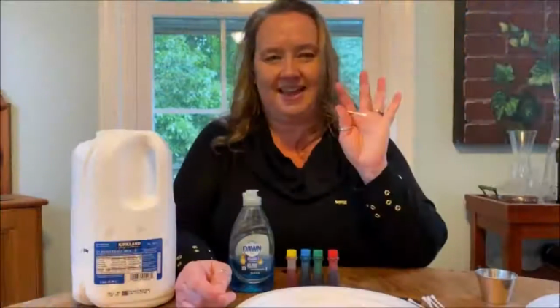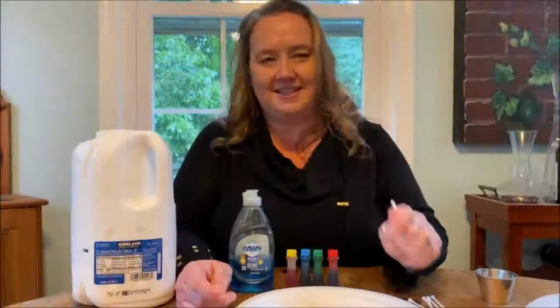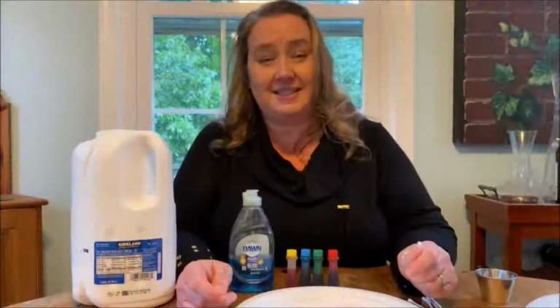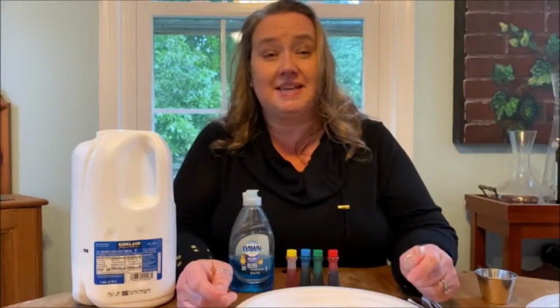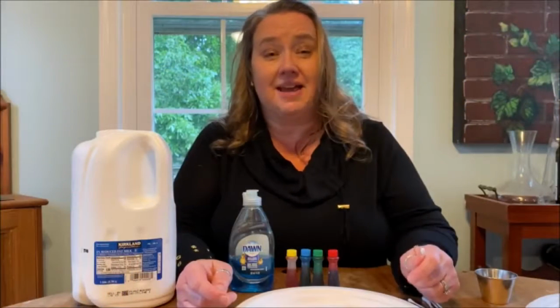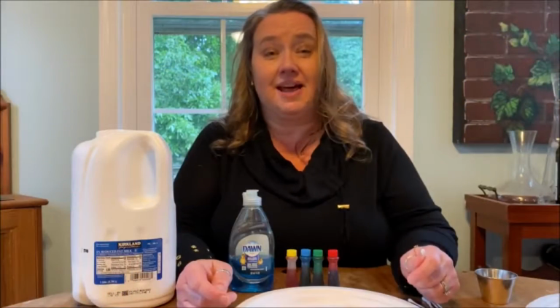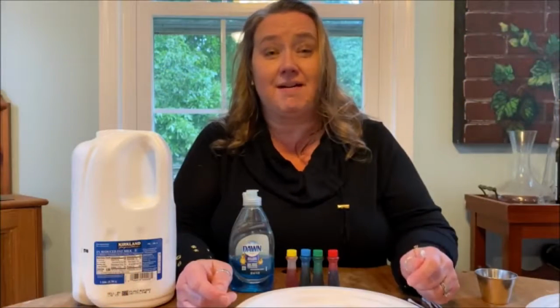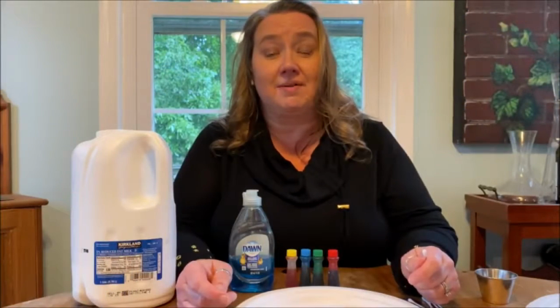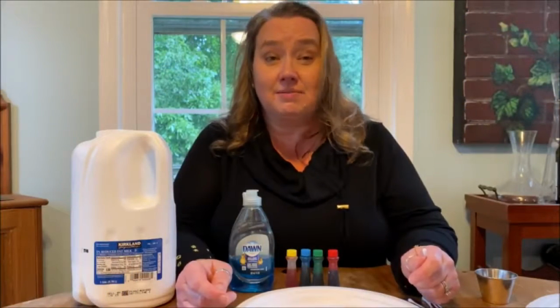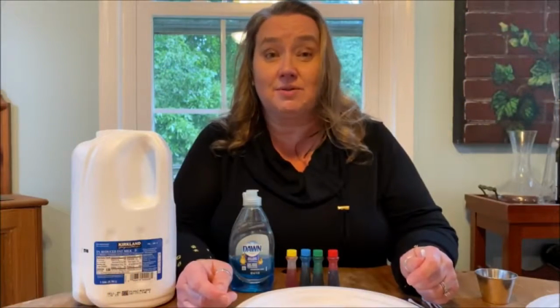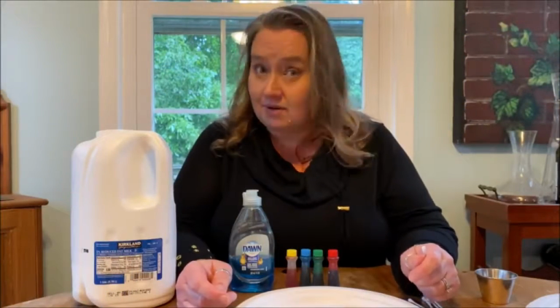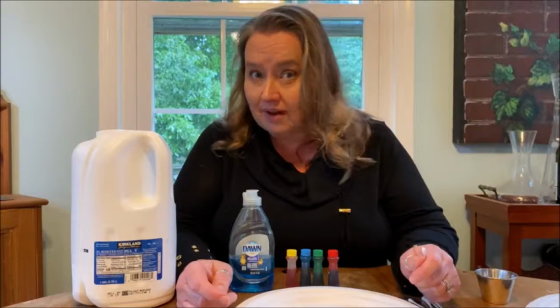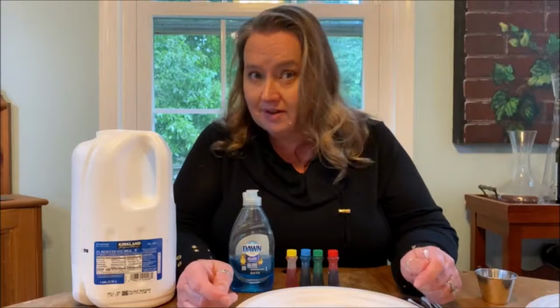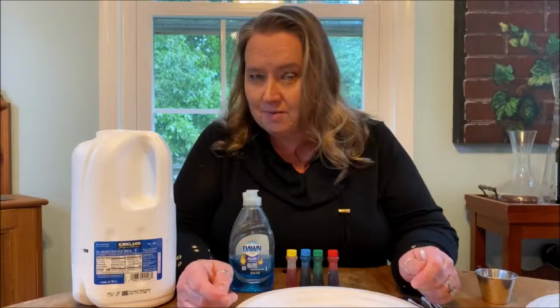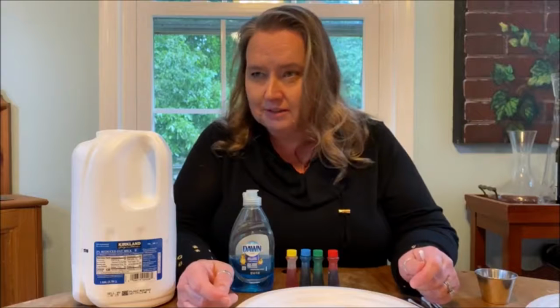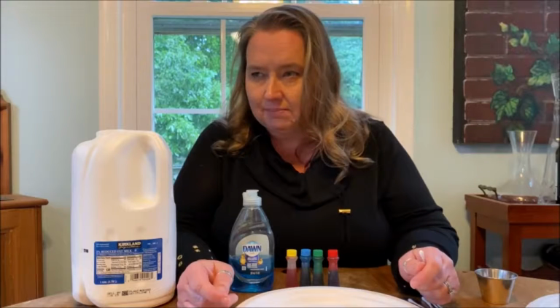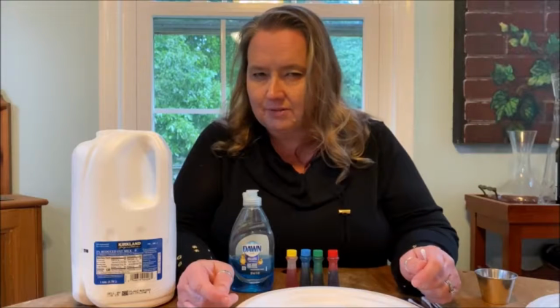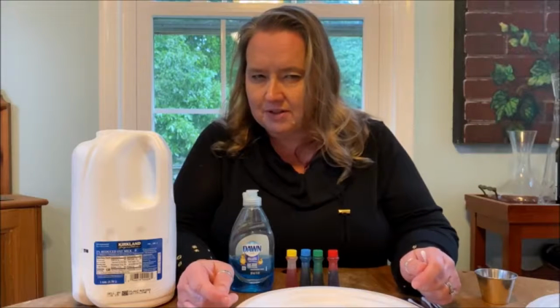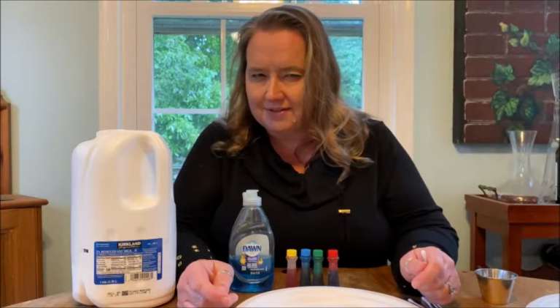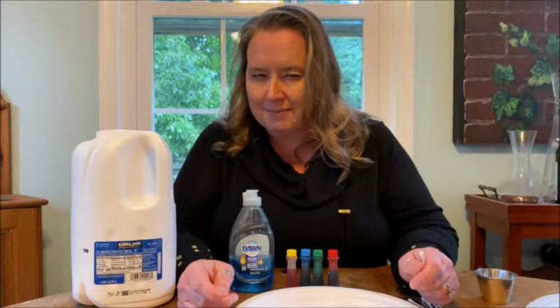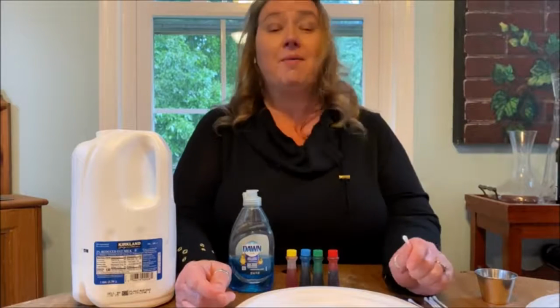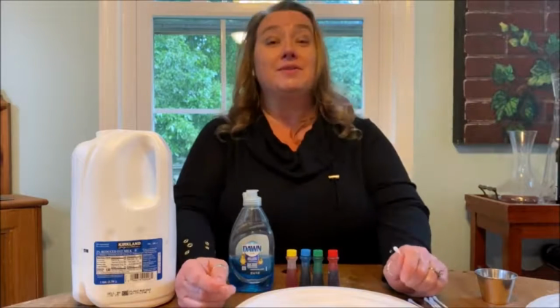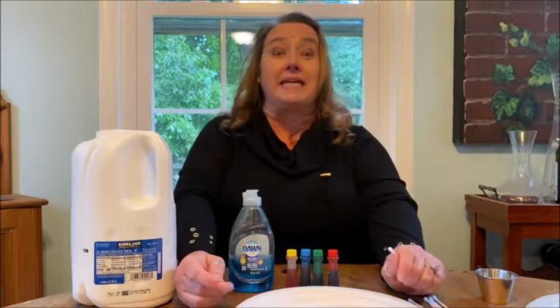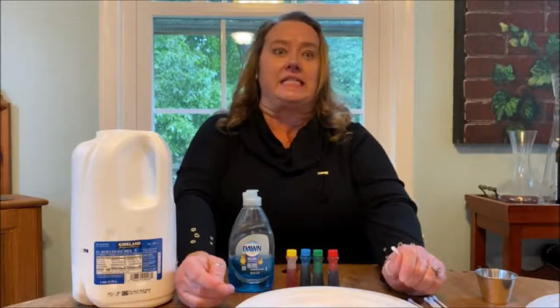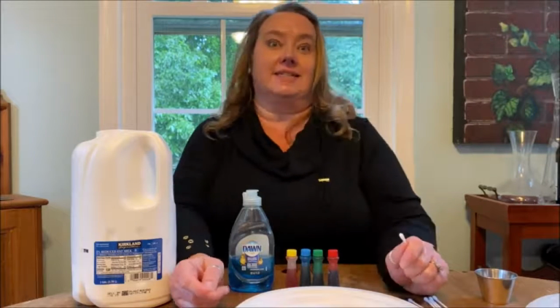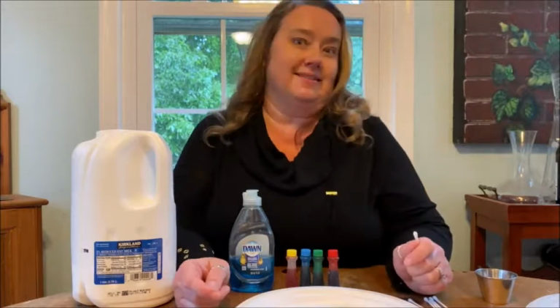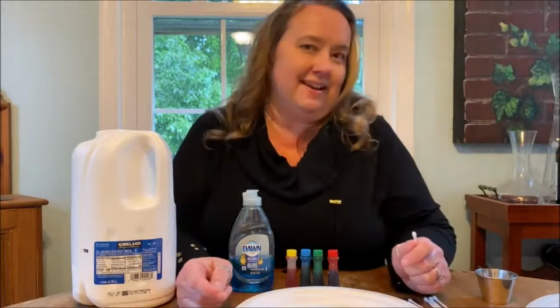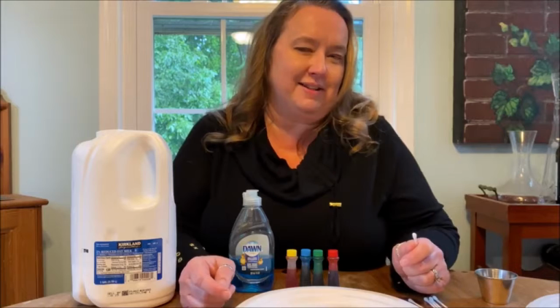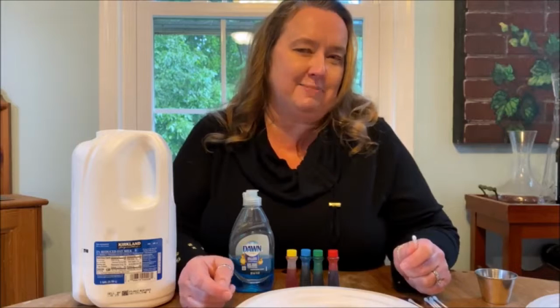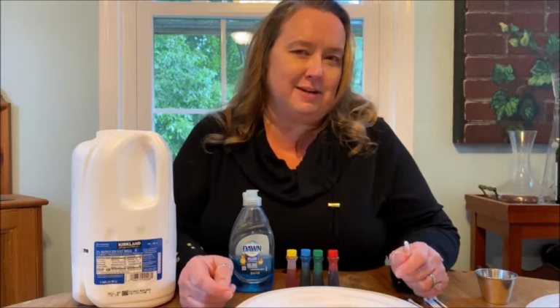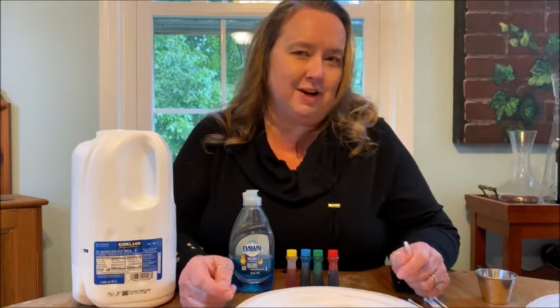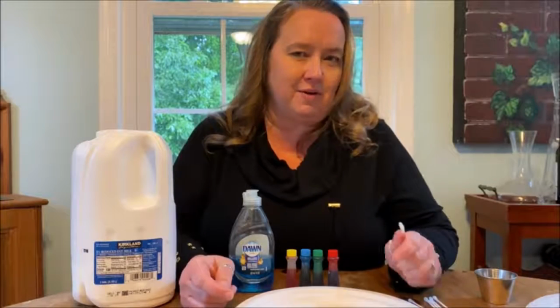Hi guys, it's Miss Annie with Calvert Library and welcome to Don't Try This at Home — but we do want you to try this at home. We're gonna do a little bit of kitchen science today. I've got a little experiment to share with you.